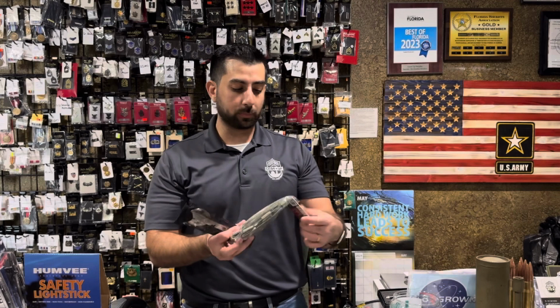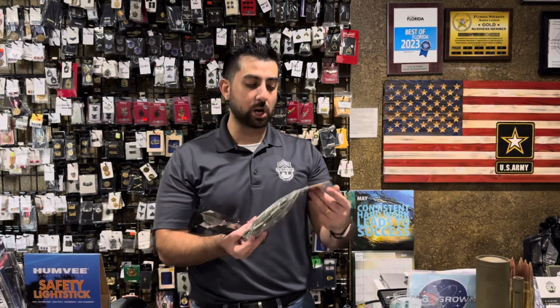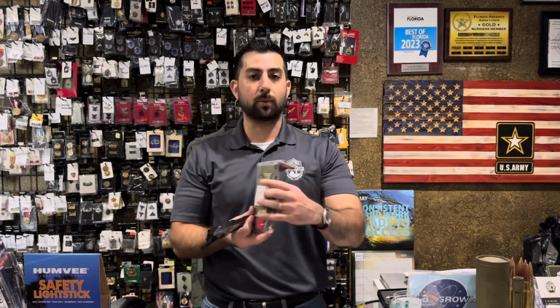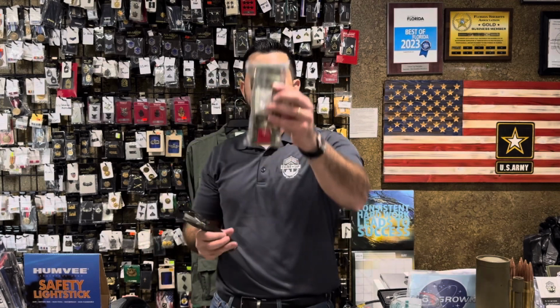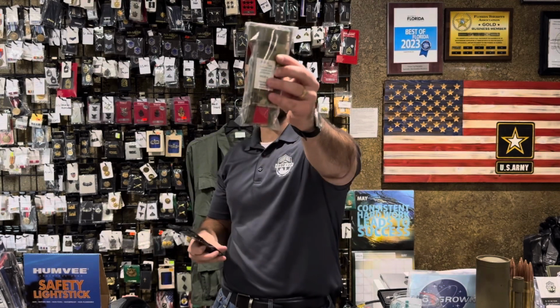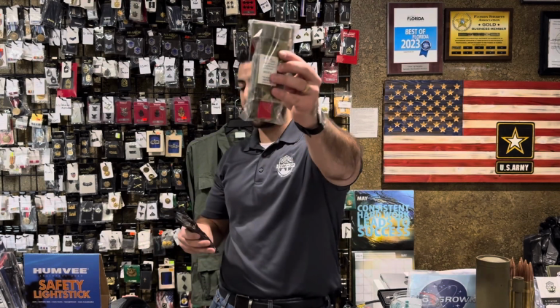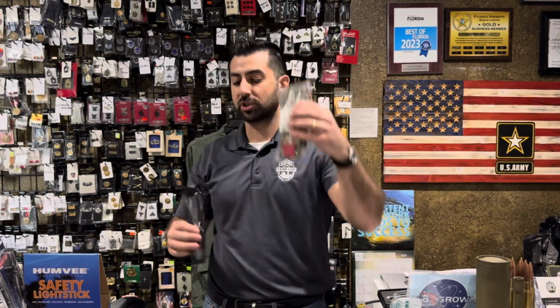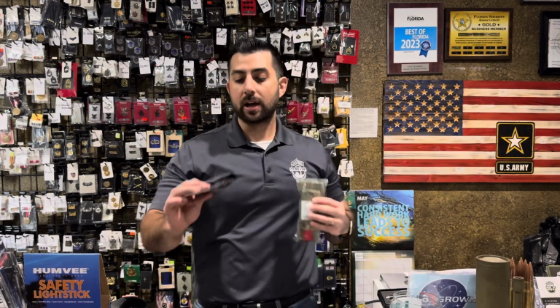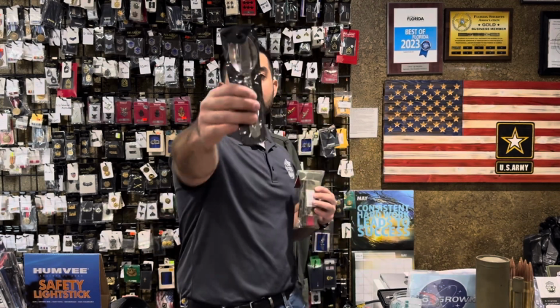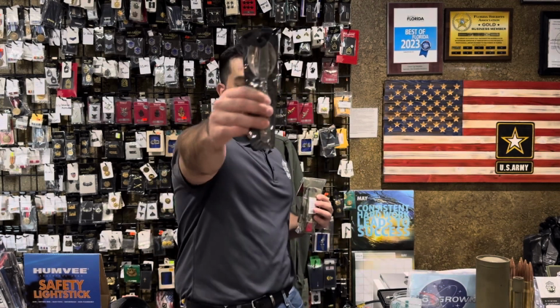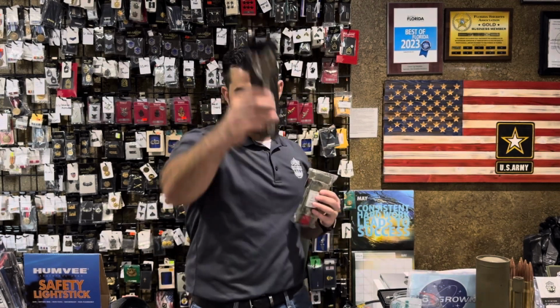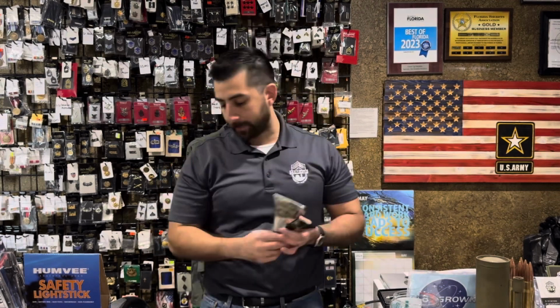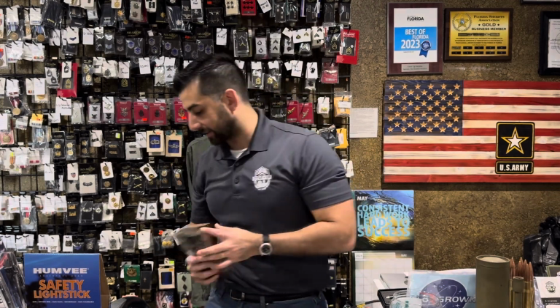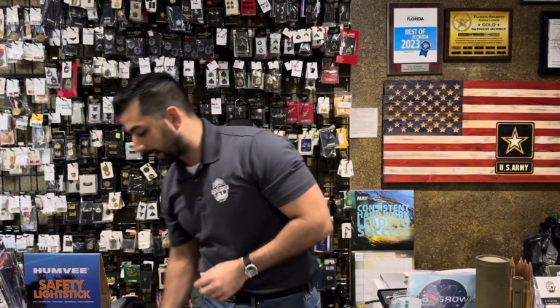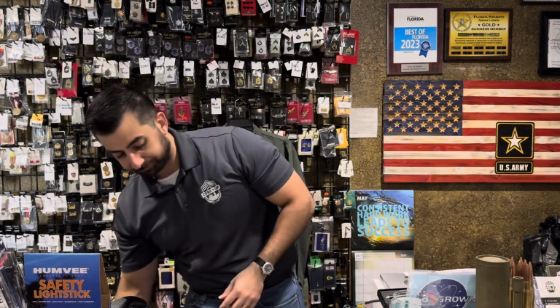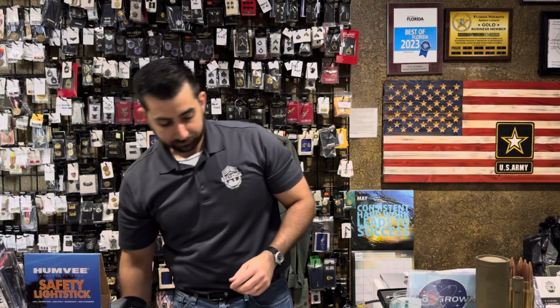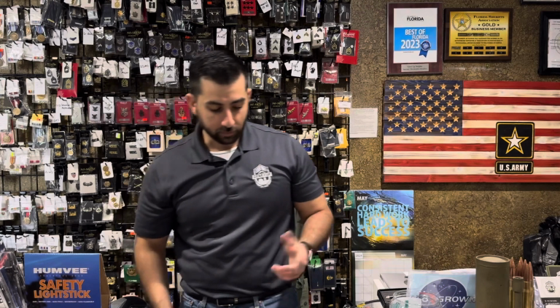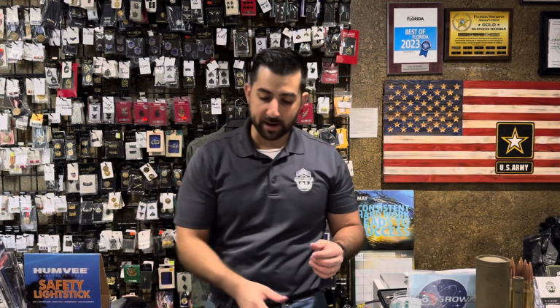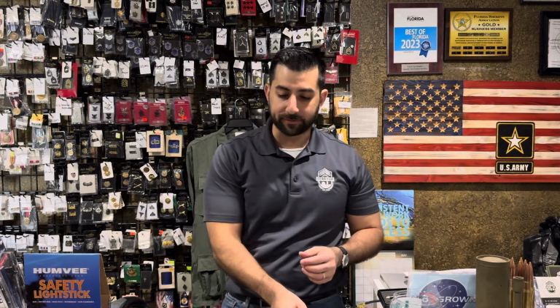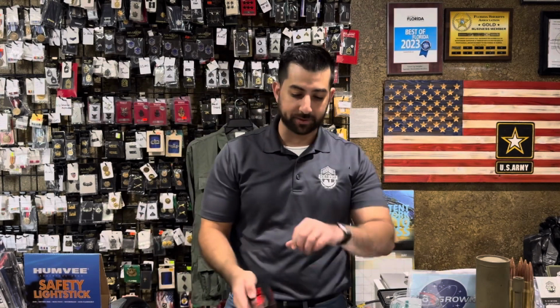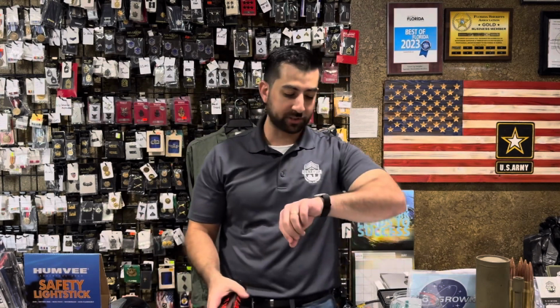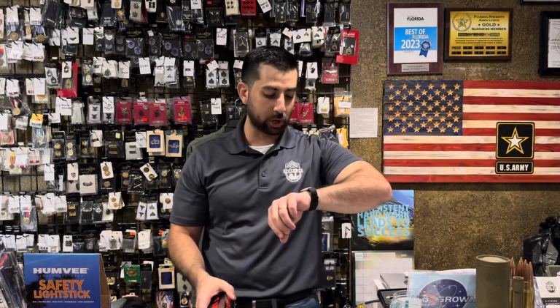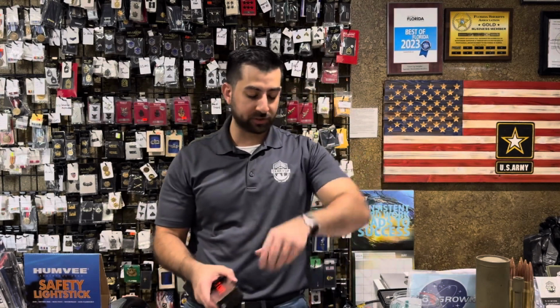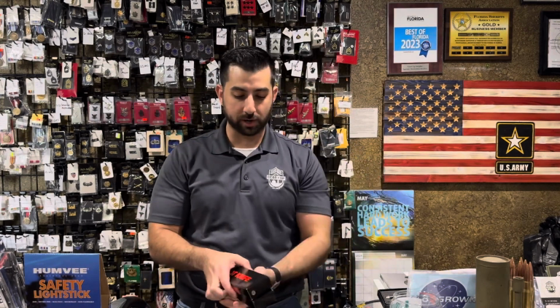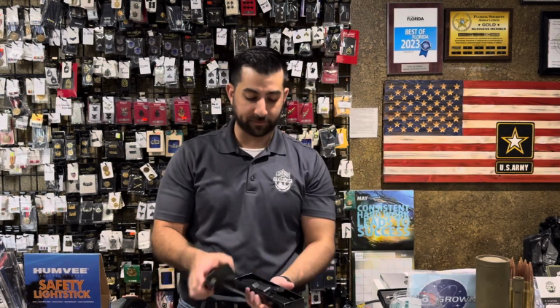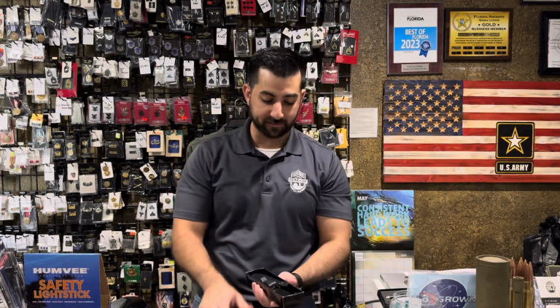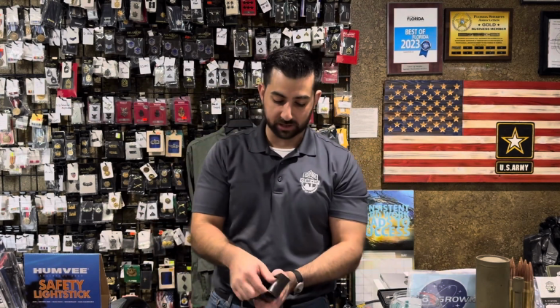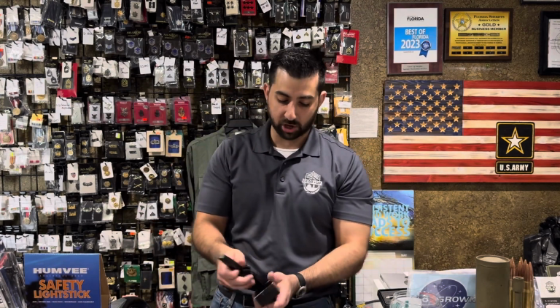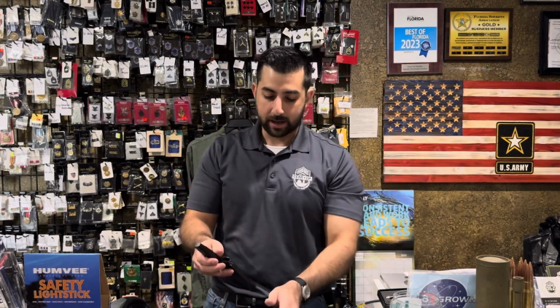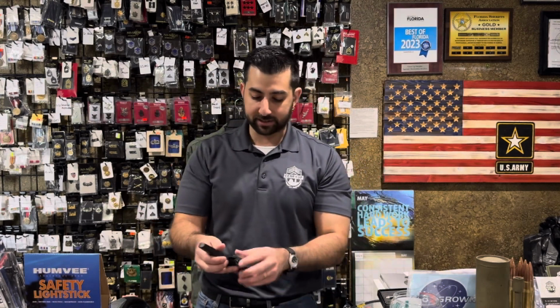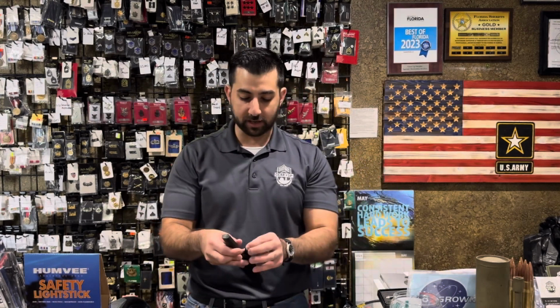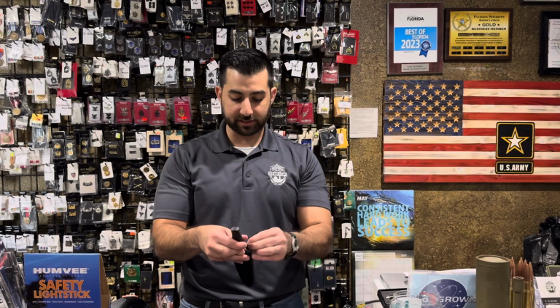Multi-cam tourniquet pouch and chow kits are all back in stock. I'm flying through this — I've got to open the store here in five minutes, so let's see if I can get this done.